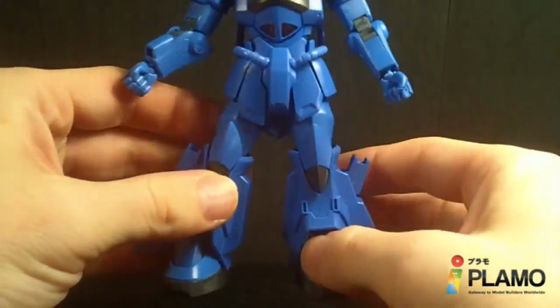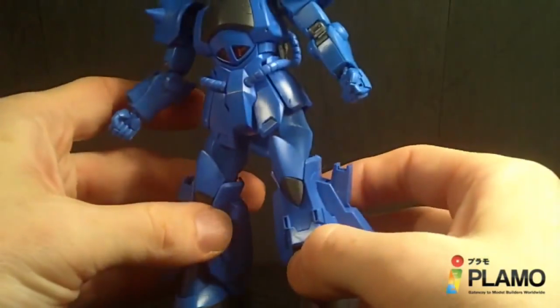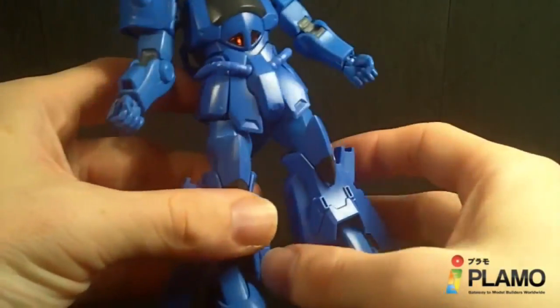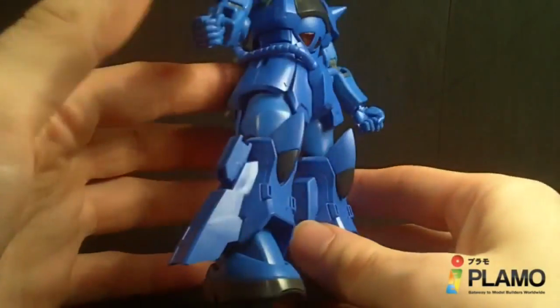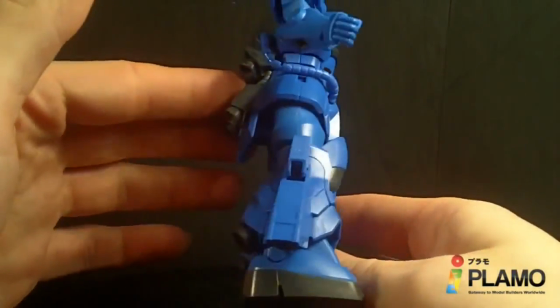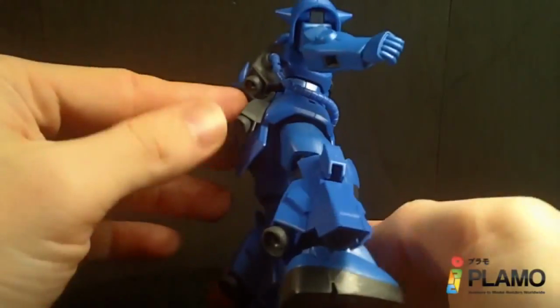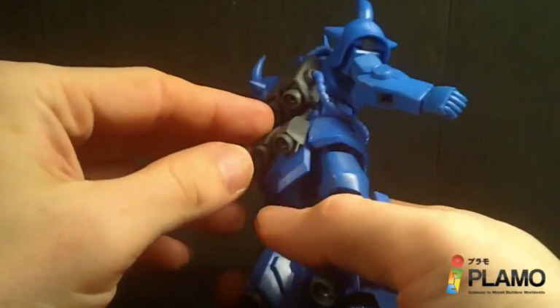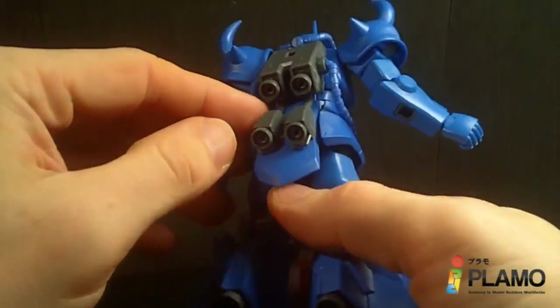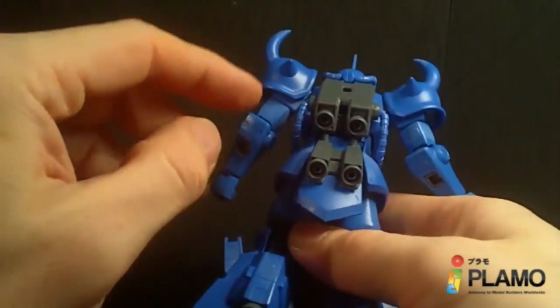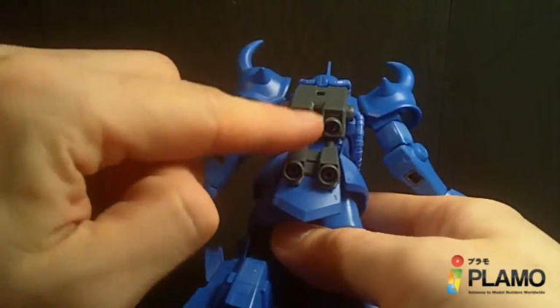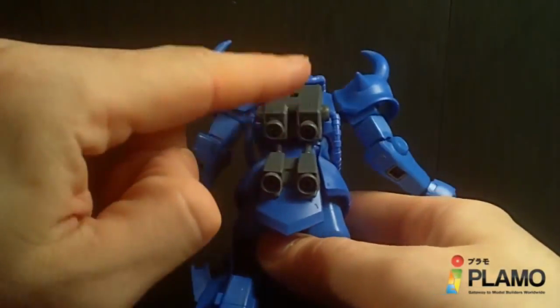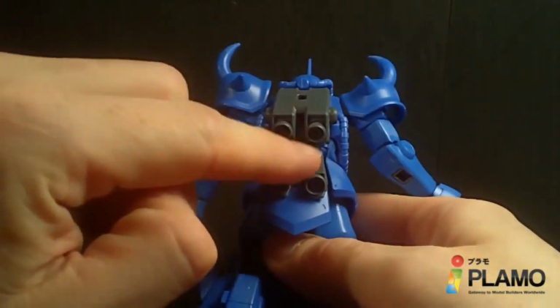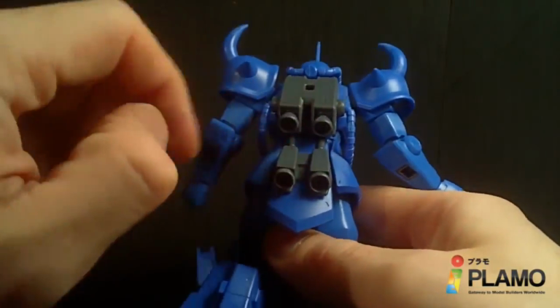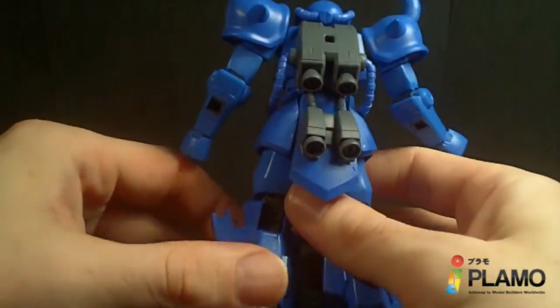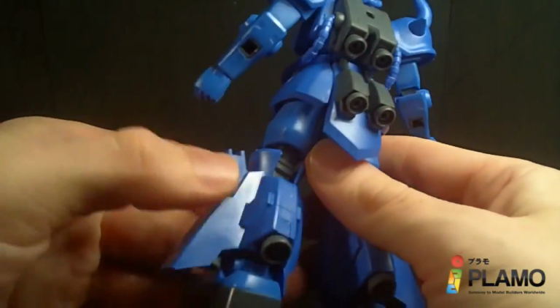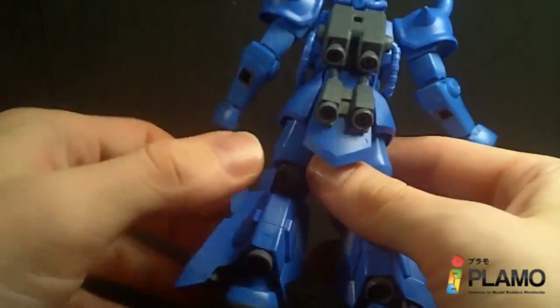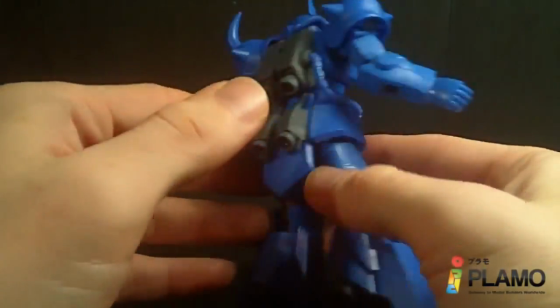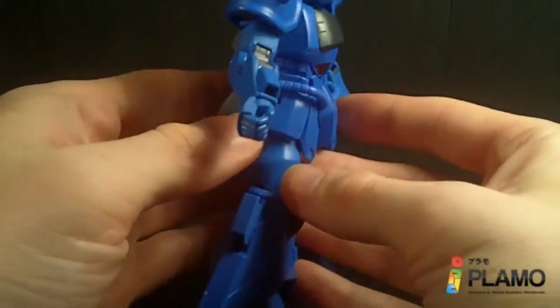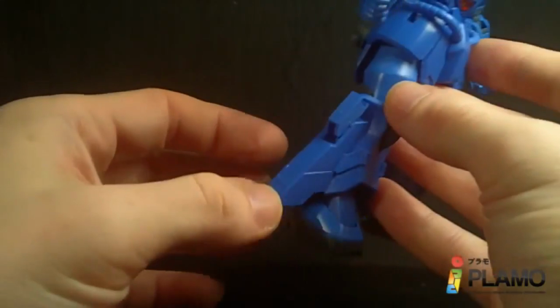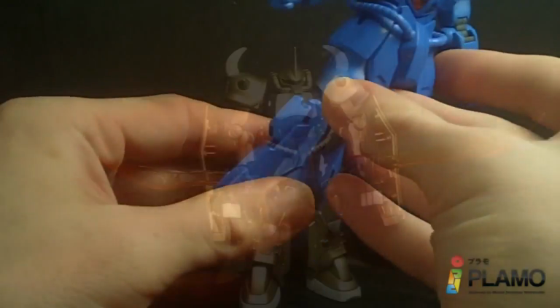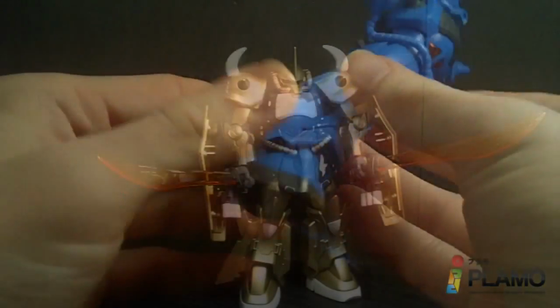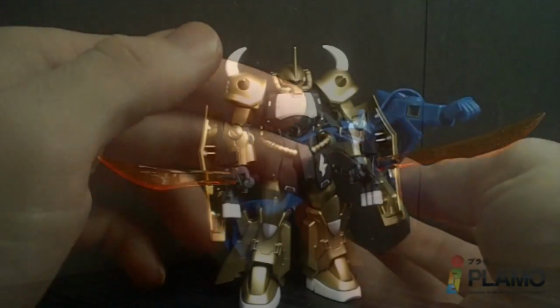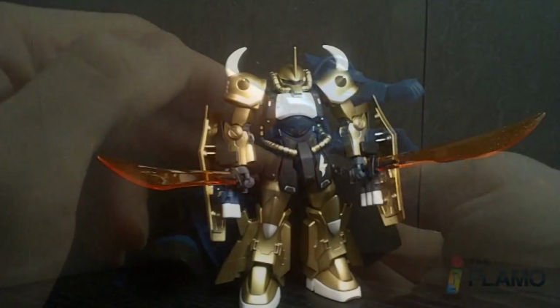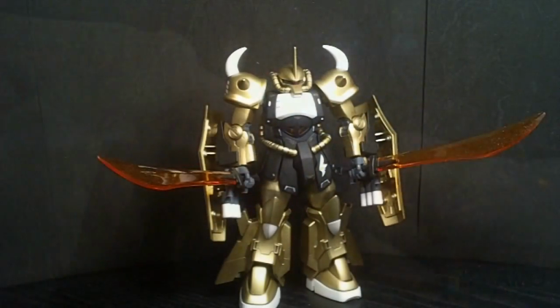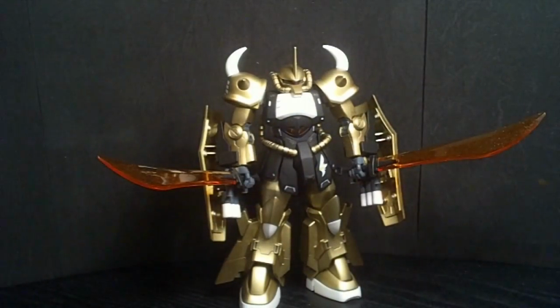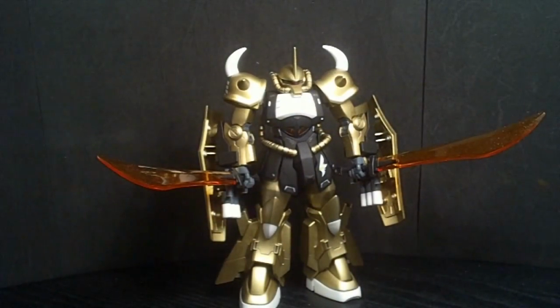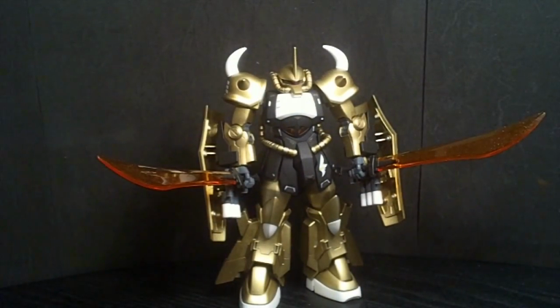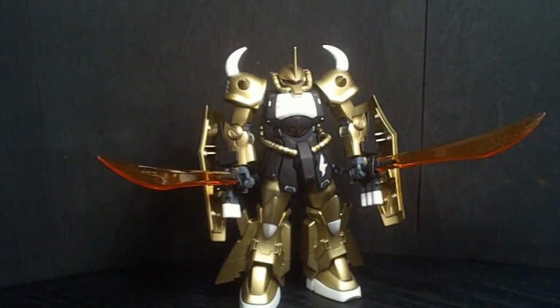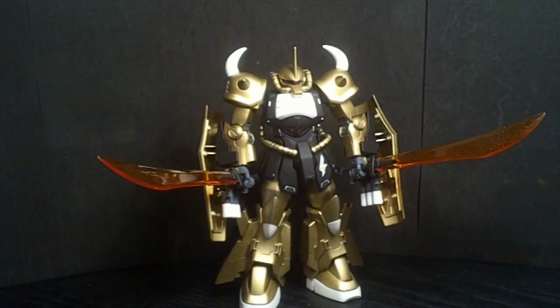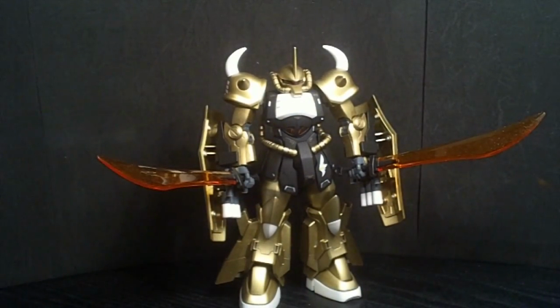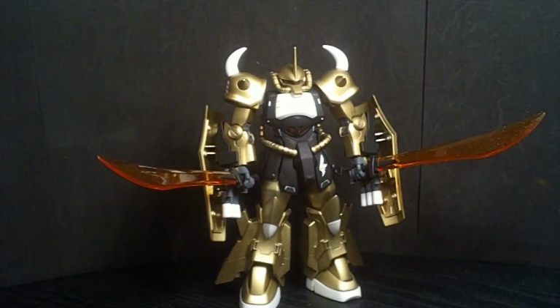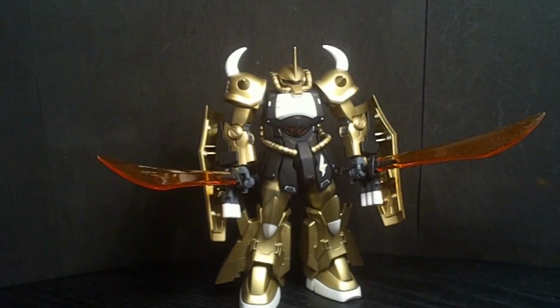And then I was looking at my shelf and I saw the Gouf Ignite — the custom one, the gold one I have — and I thought that will do nicely, so I present to you my Gouf Ignite R35 custom.